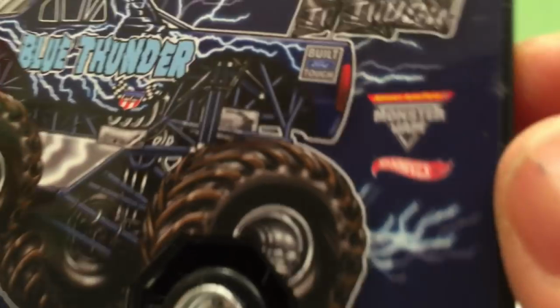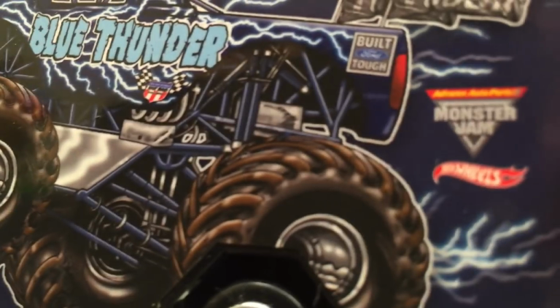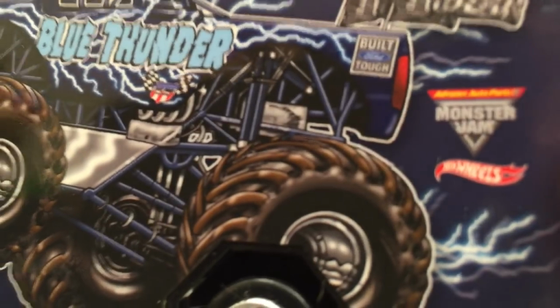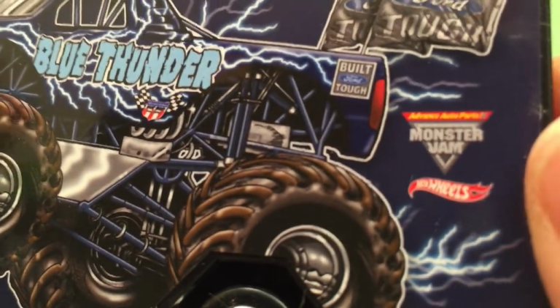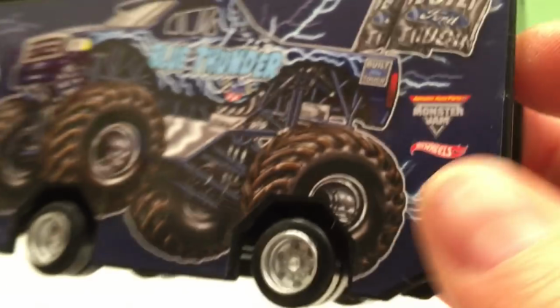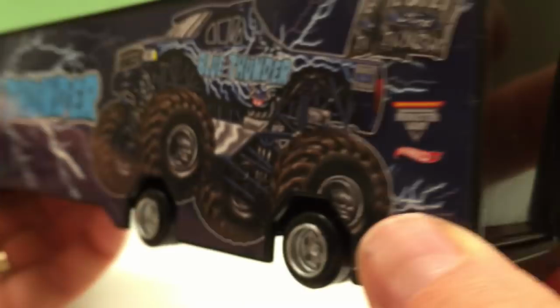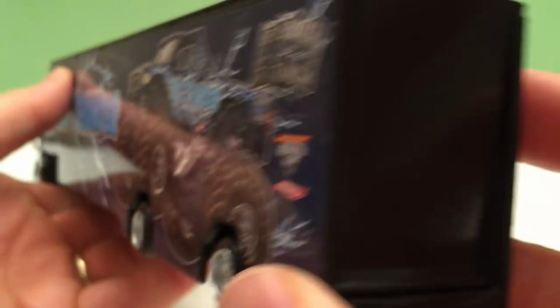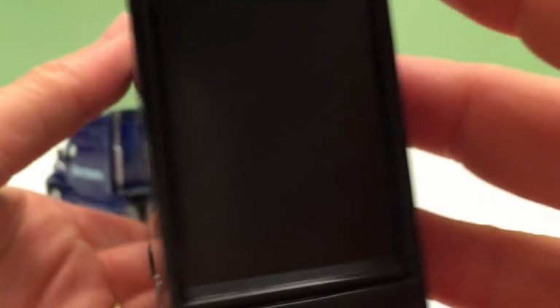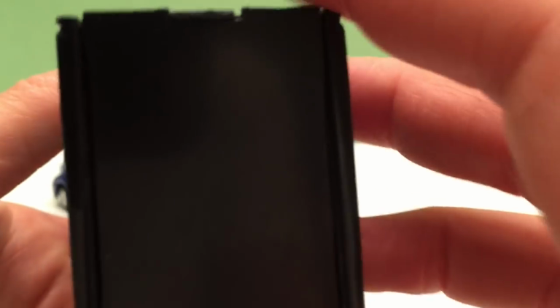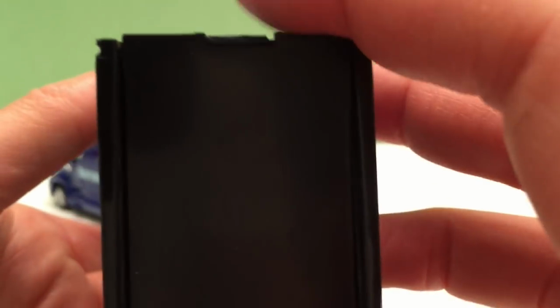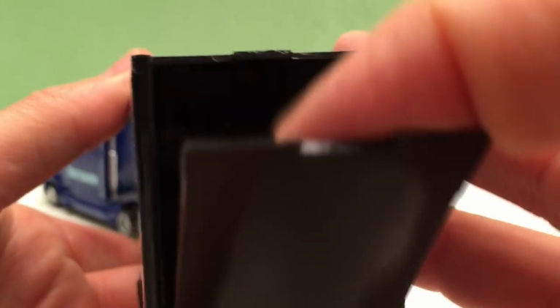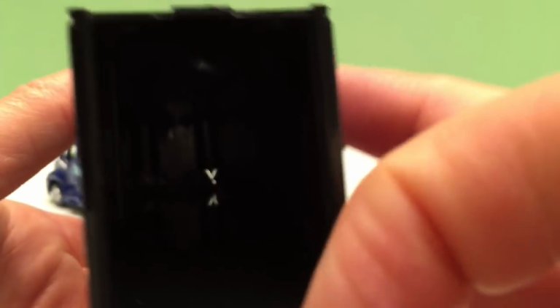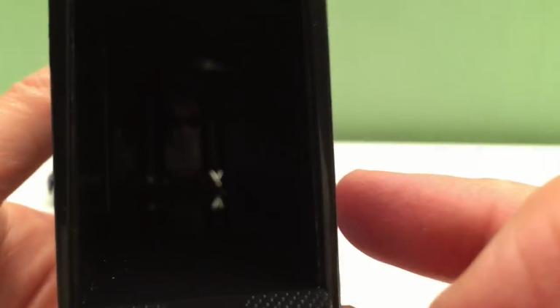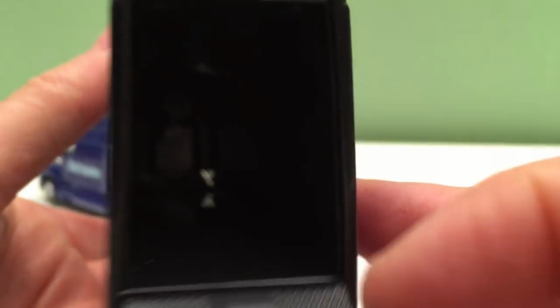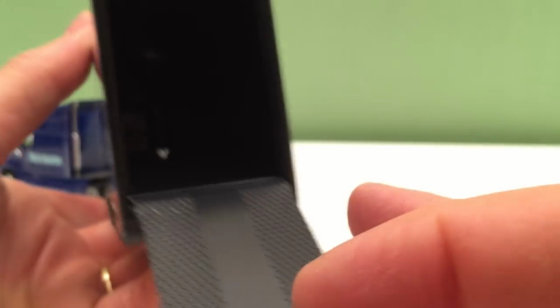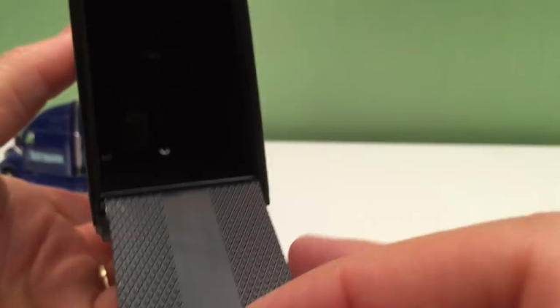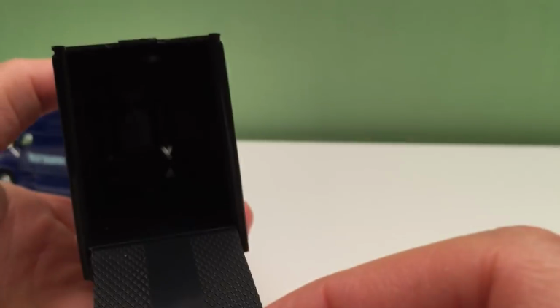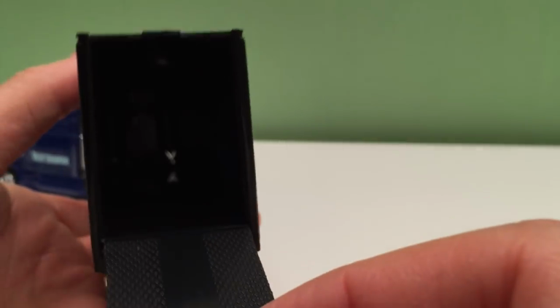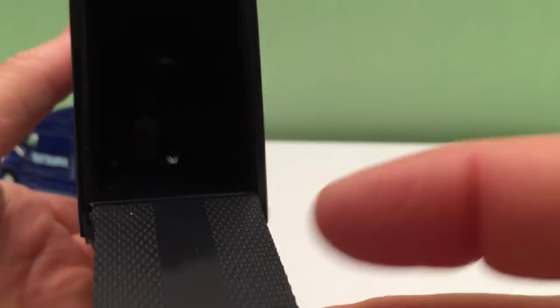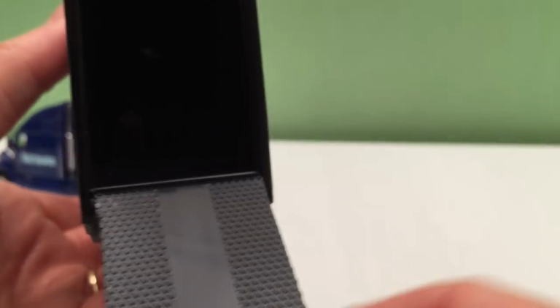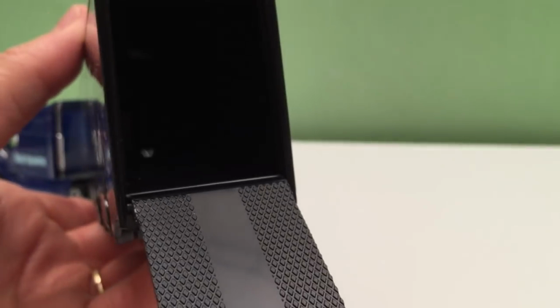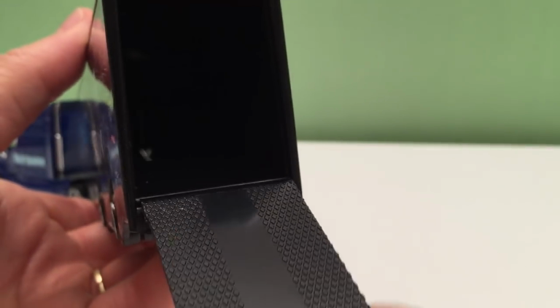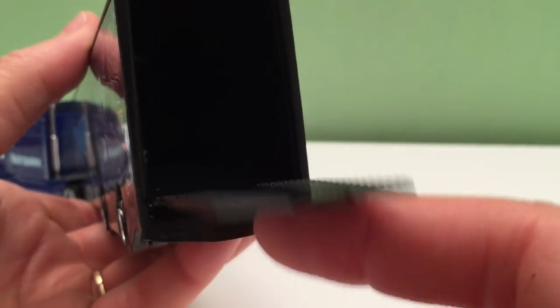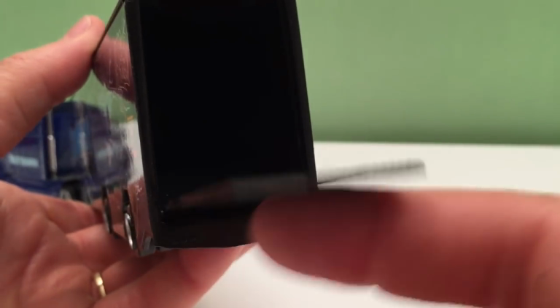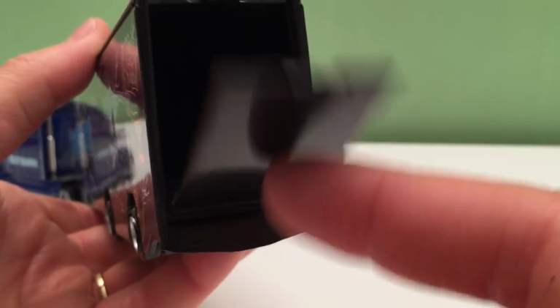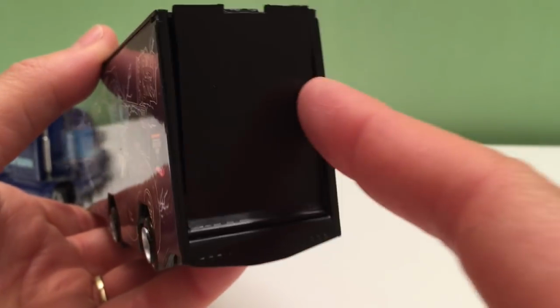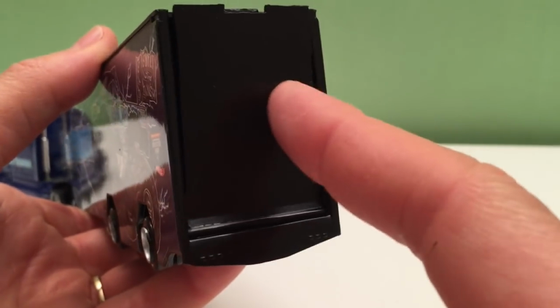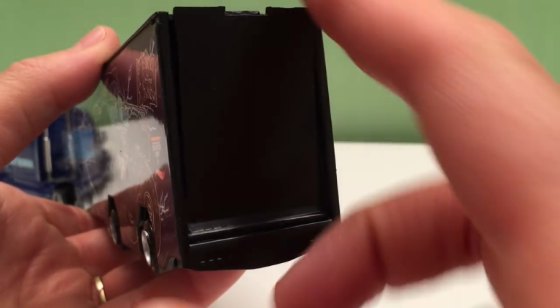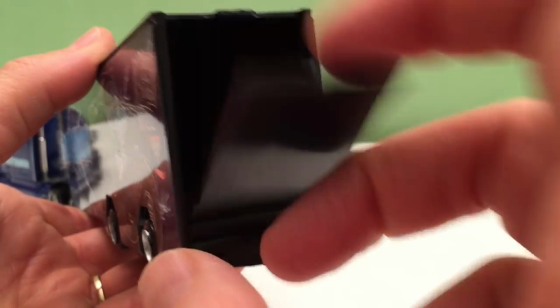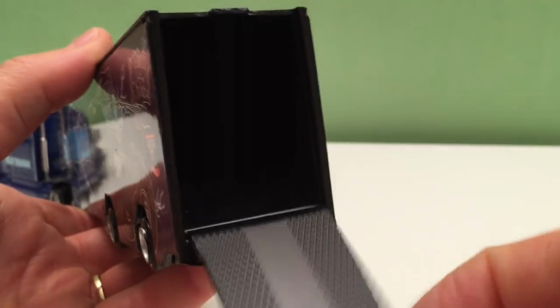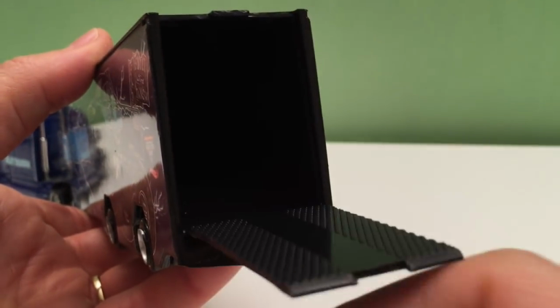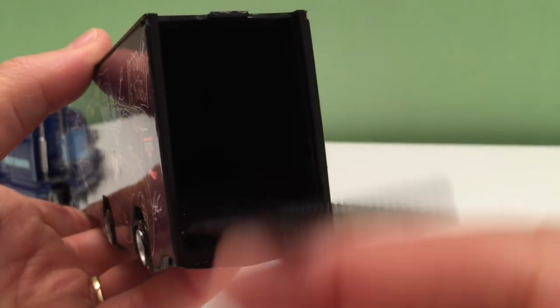Monster Jam and Hot Wheels. The back actually opens up — can't really see in there, it's pretty dark. But you could fit a regular size Hot Wheels car in there, or truck.